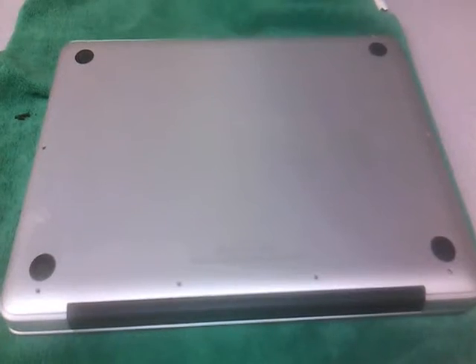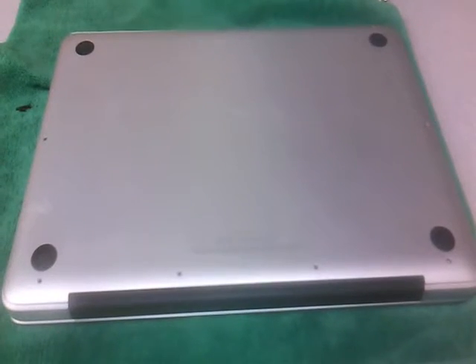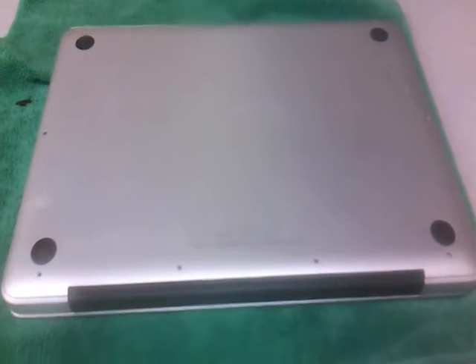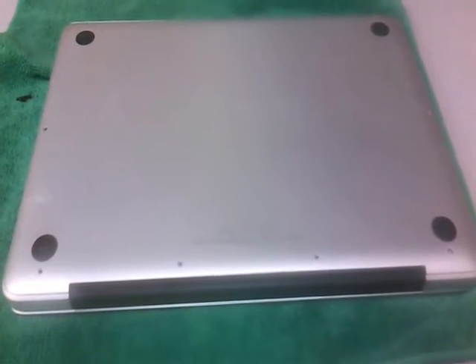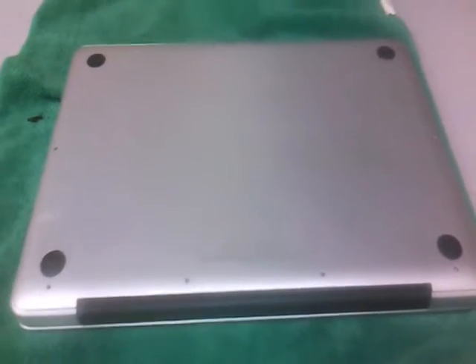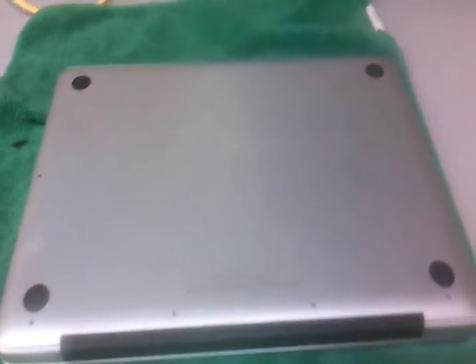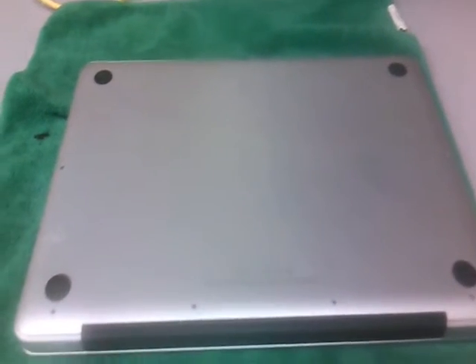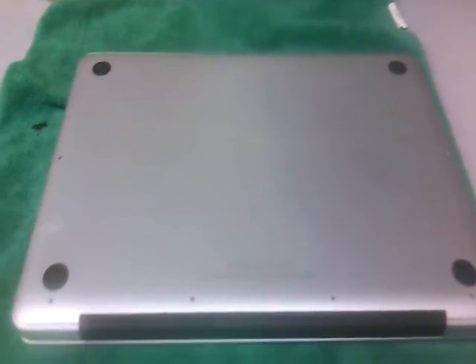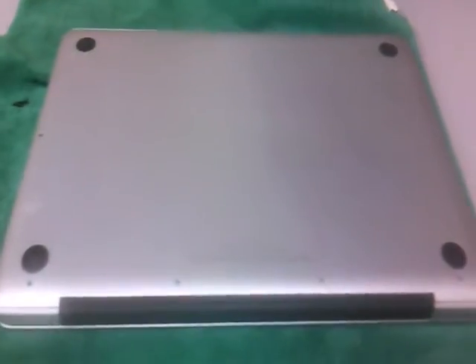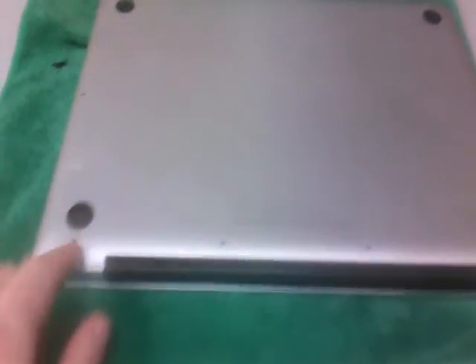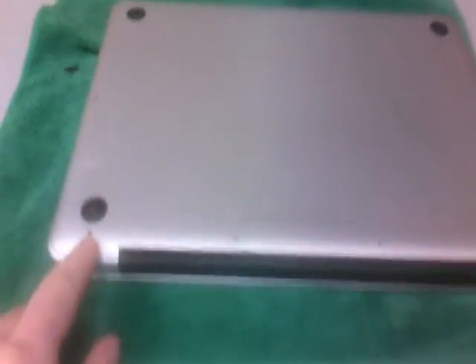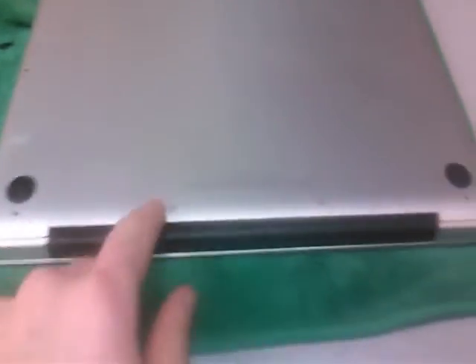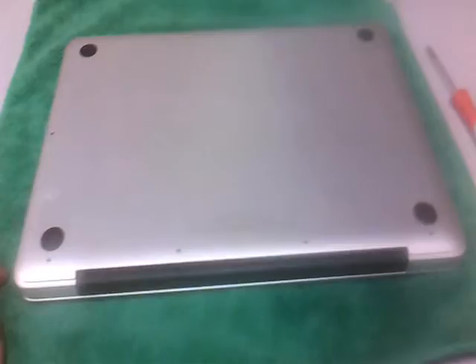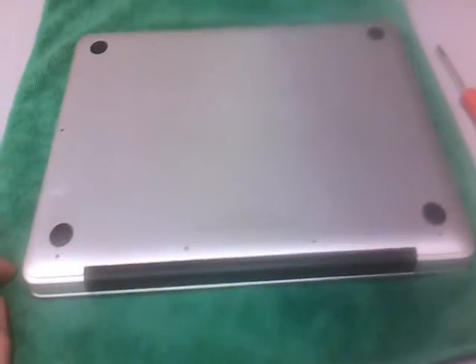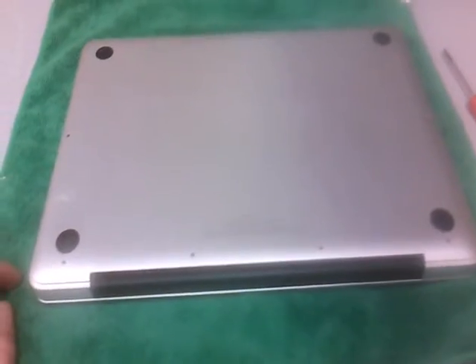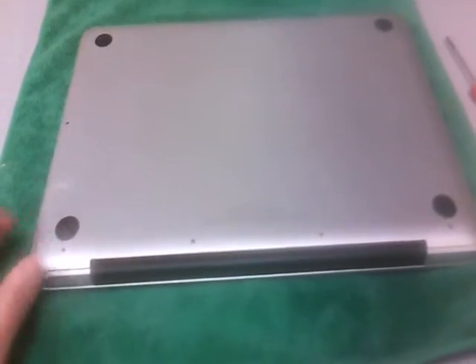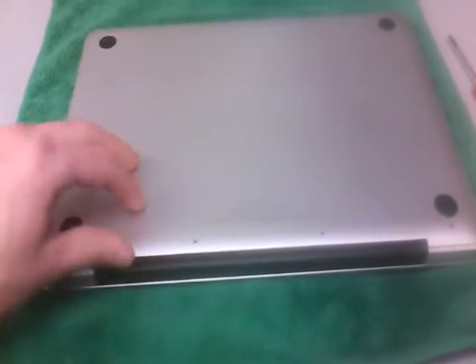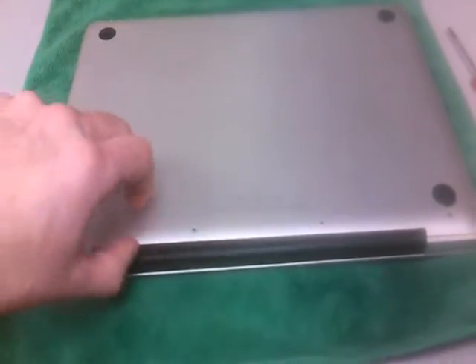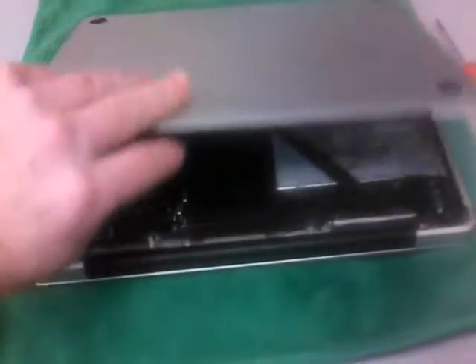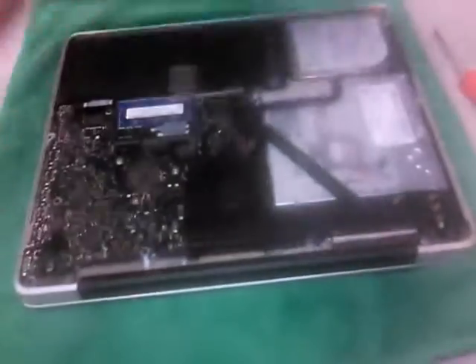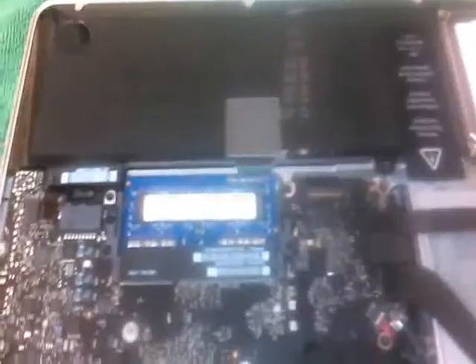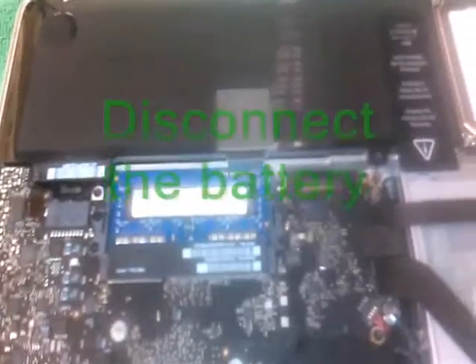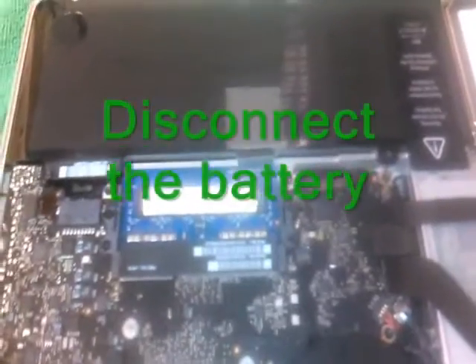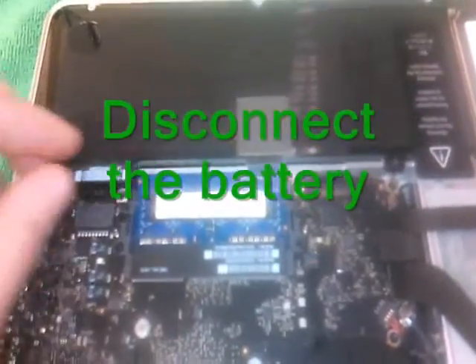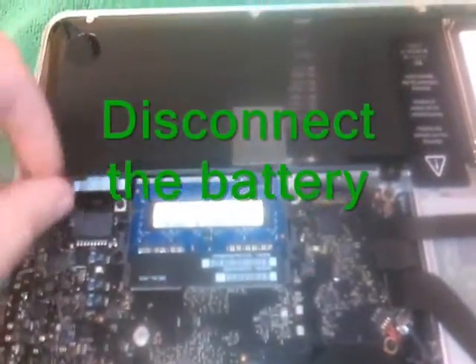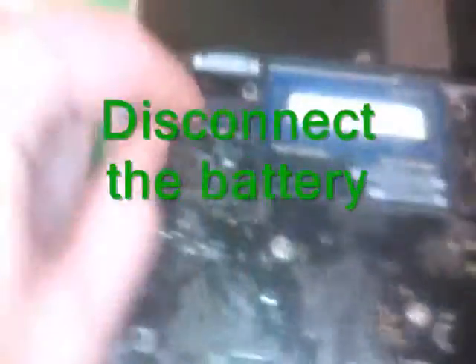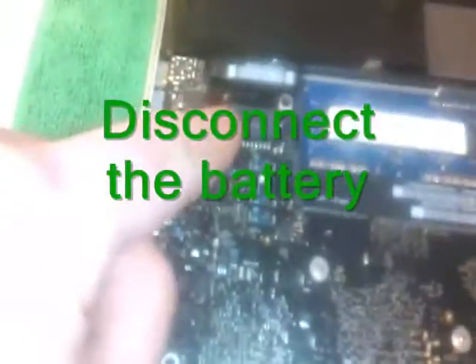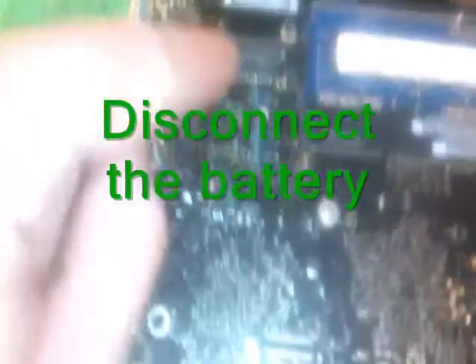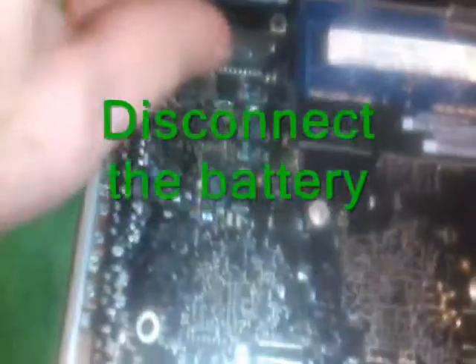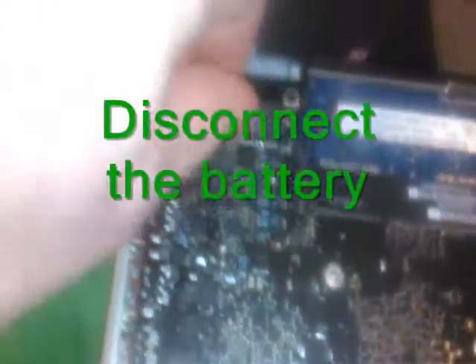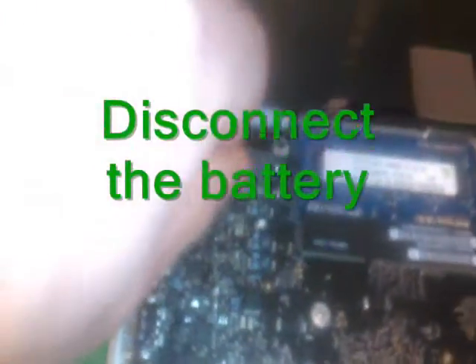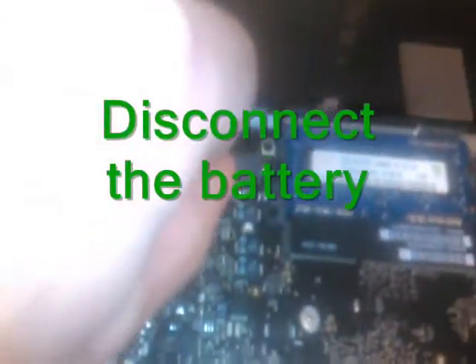Start by taking the bottom panel off. There are 10 screws. Once all the screws are out, the back panel just lifts off. There's a power connector here and it just lifts right up.